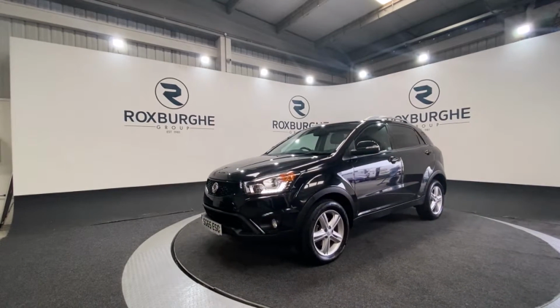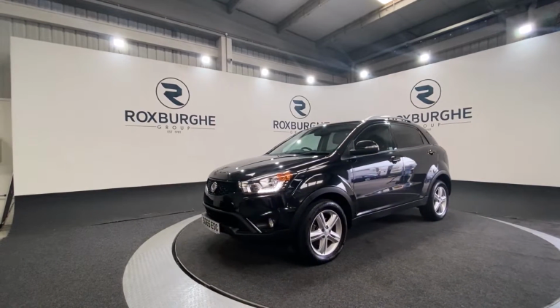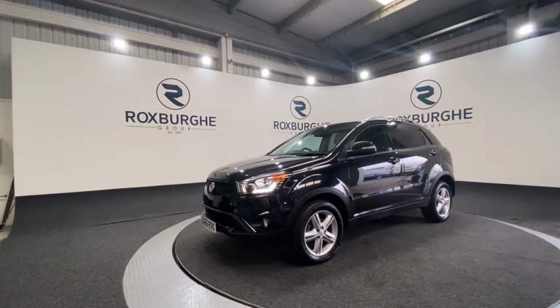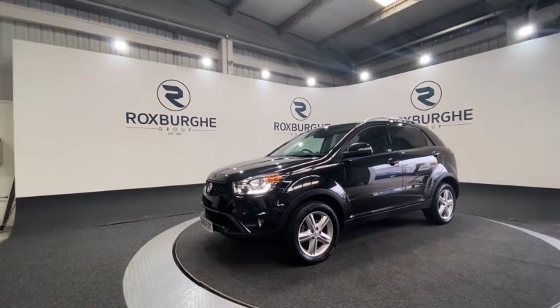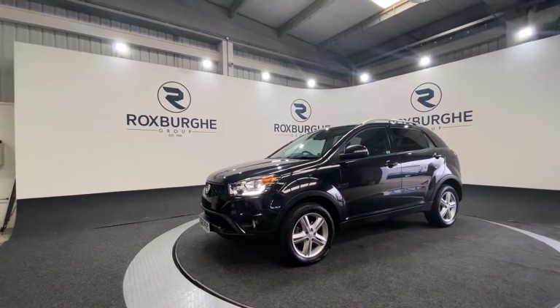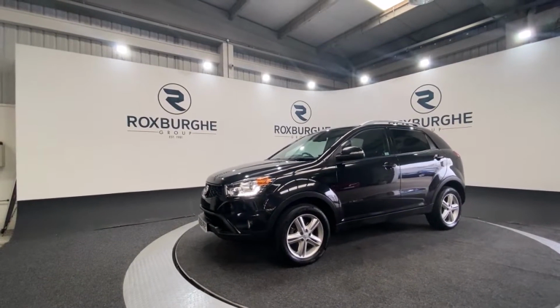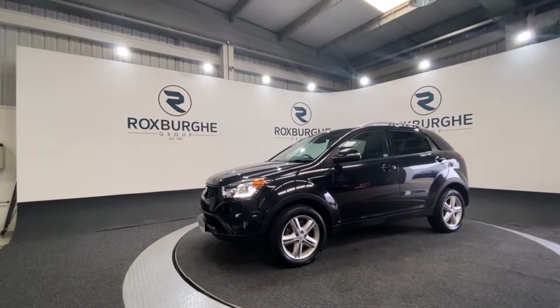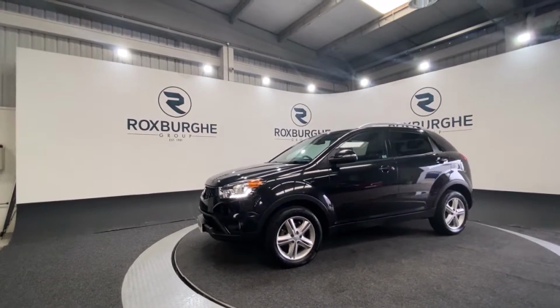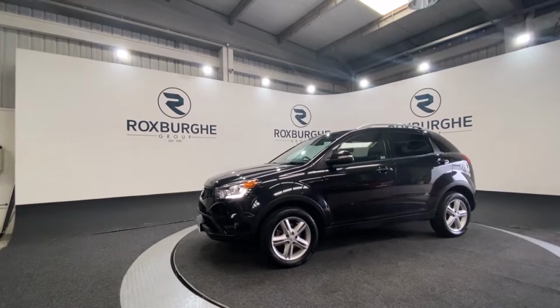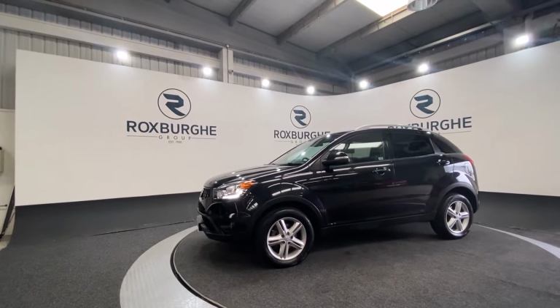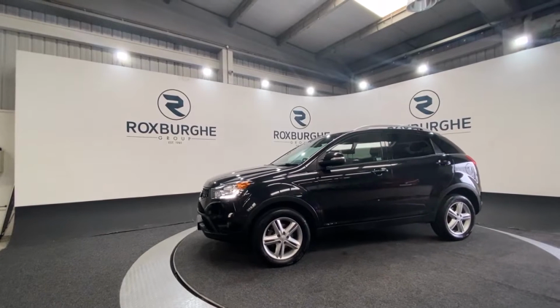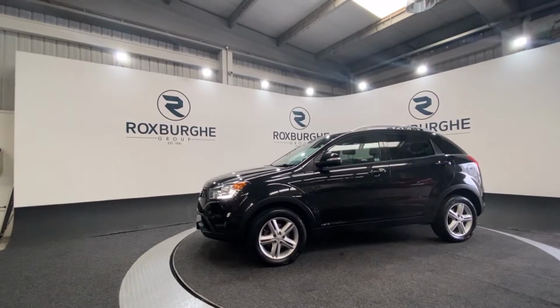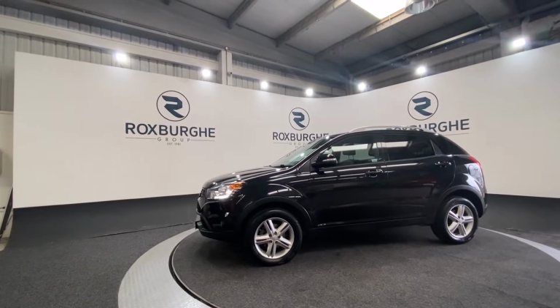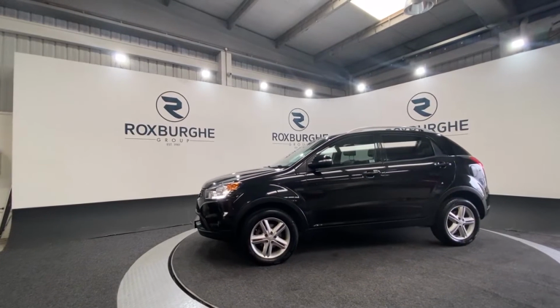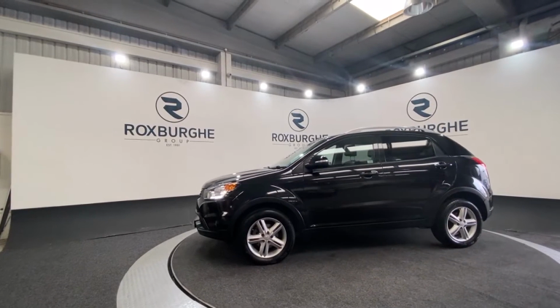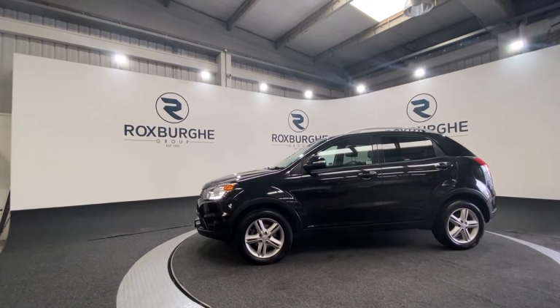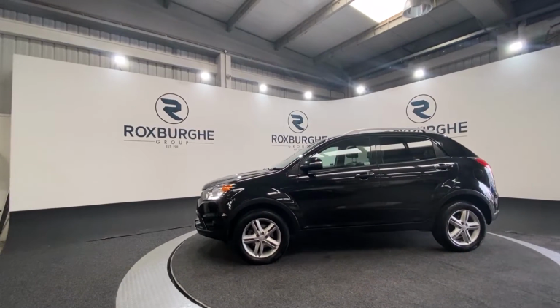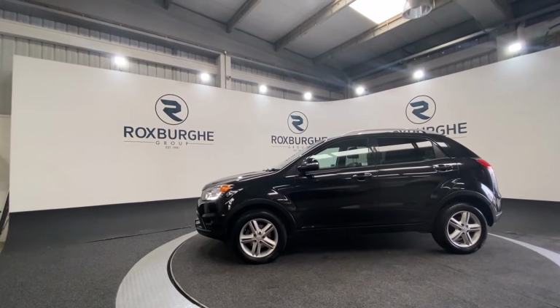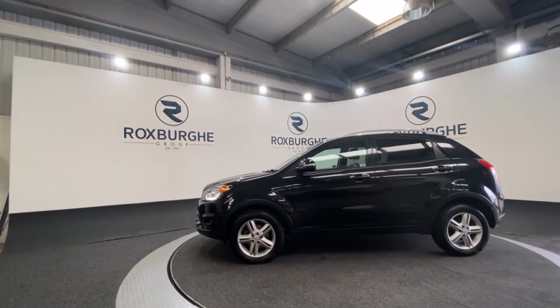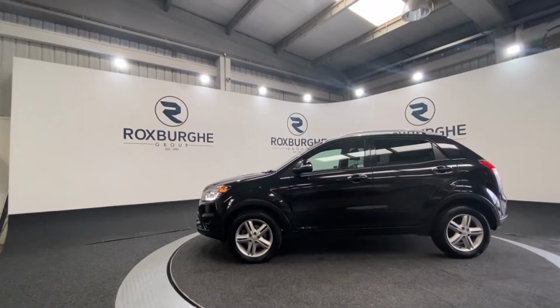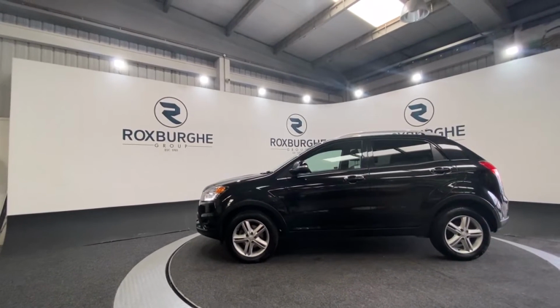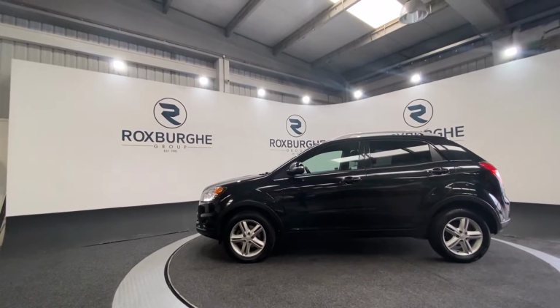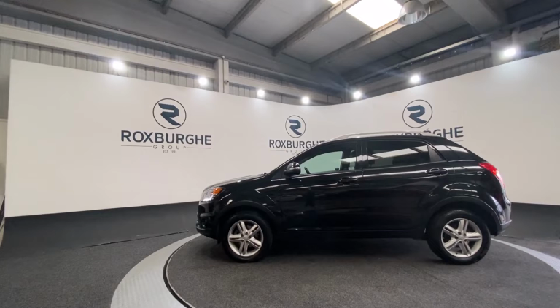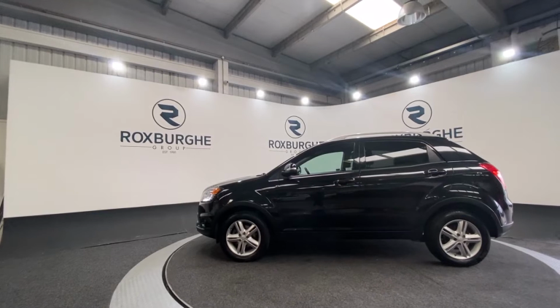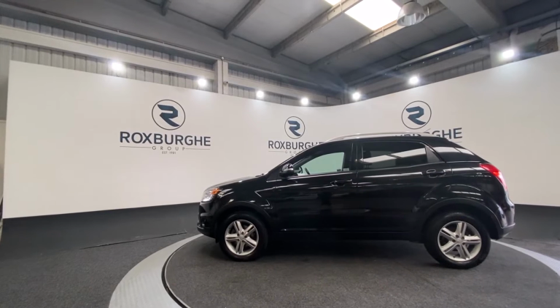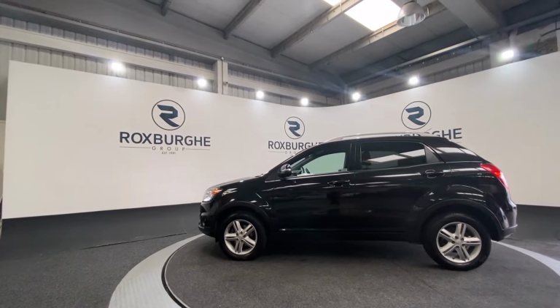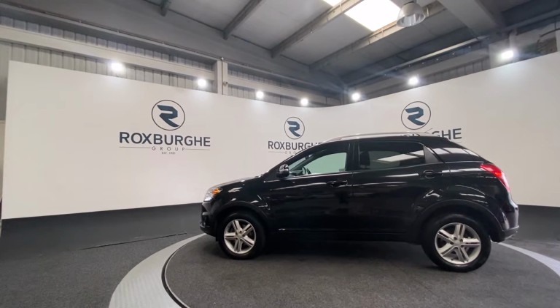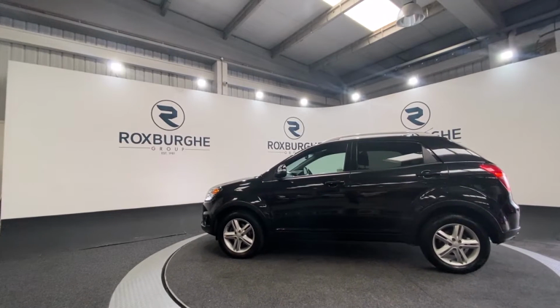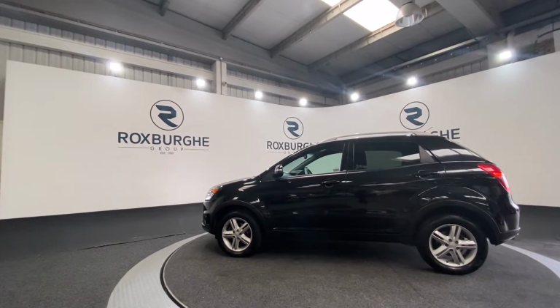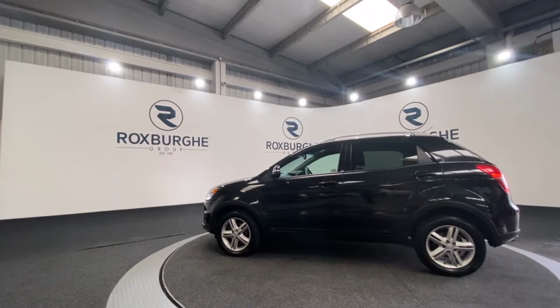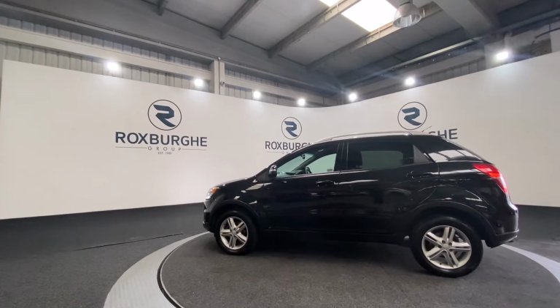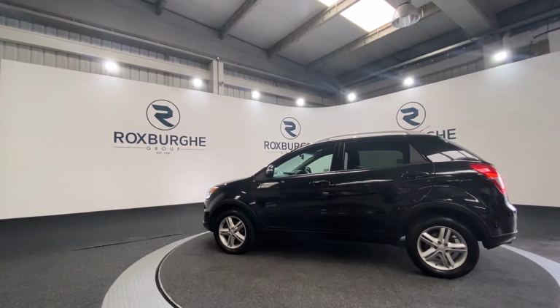This car comes with a great range of spec. Starting off, you've got your 17-inch alloy wheels, privacy glass on this vehicle including rear tinted windows, and silver roof rails as well.